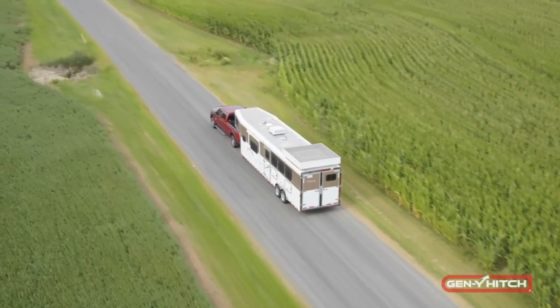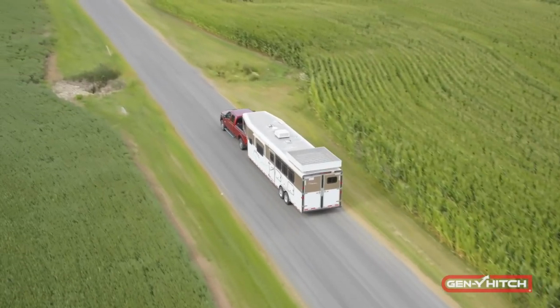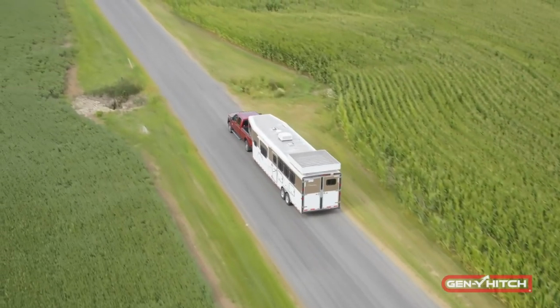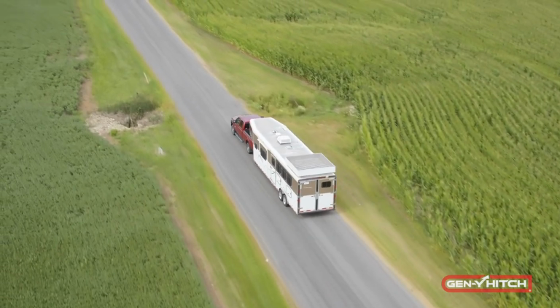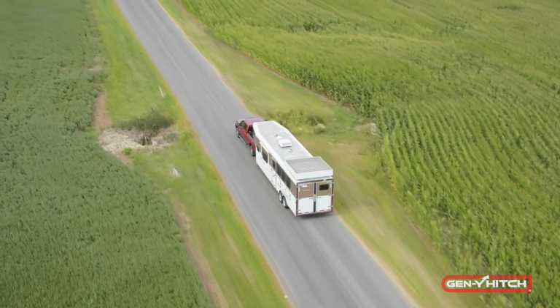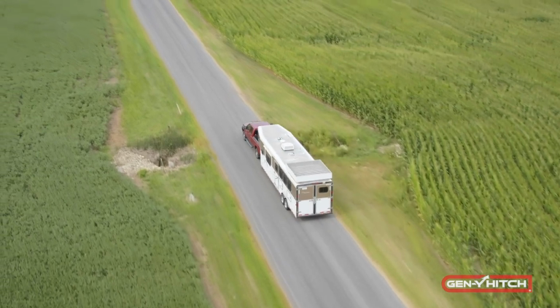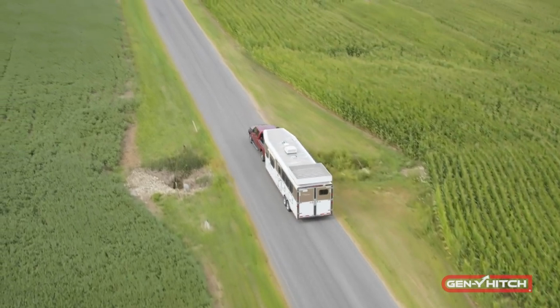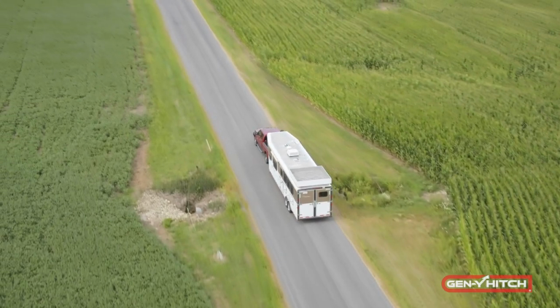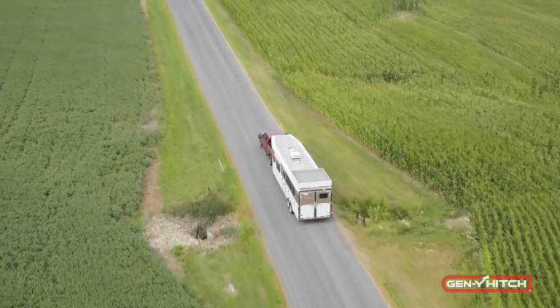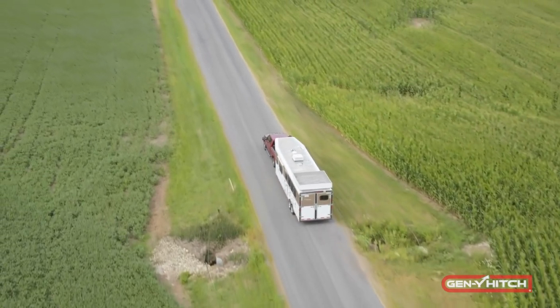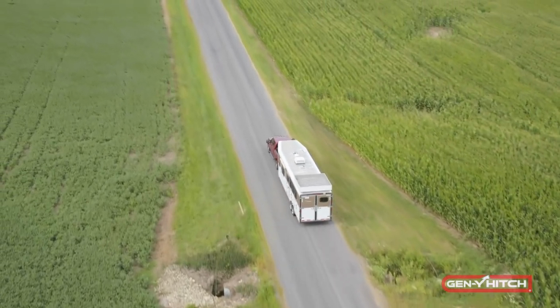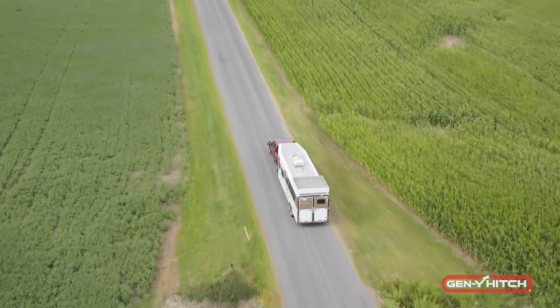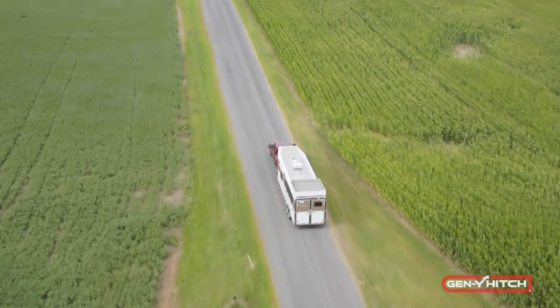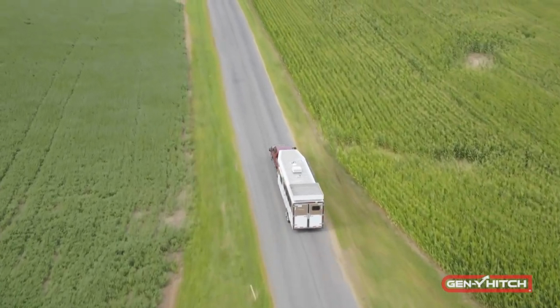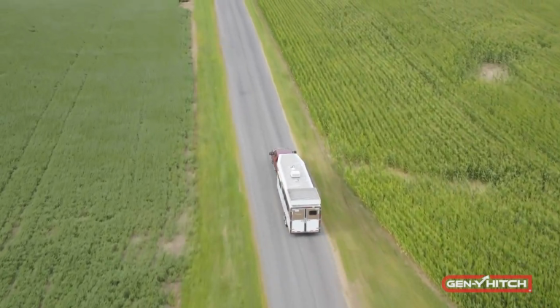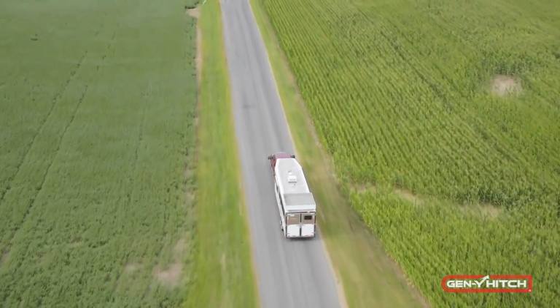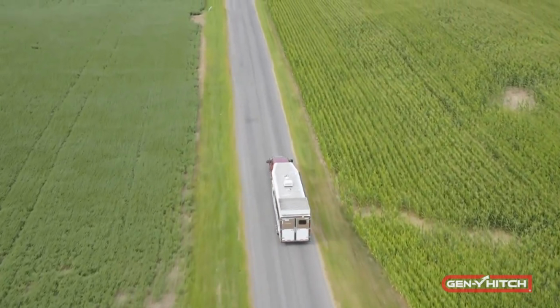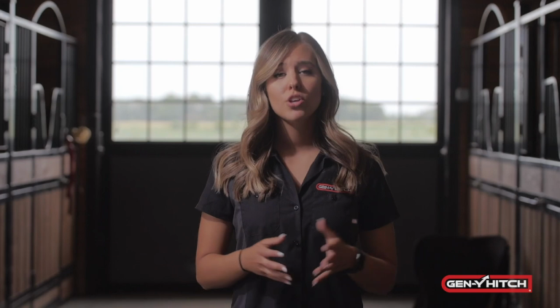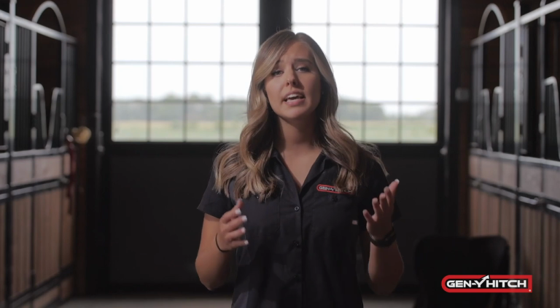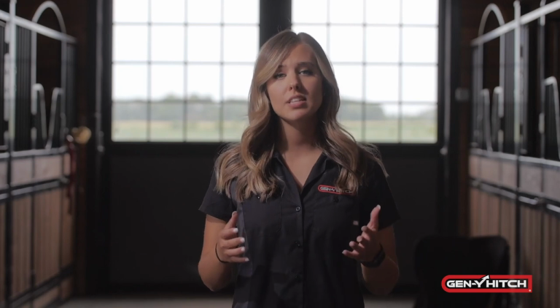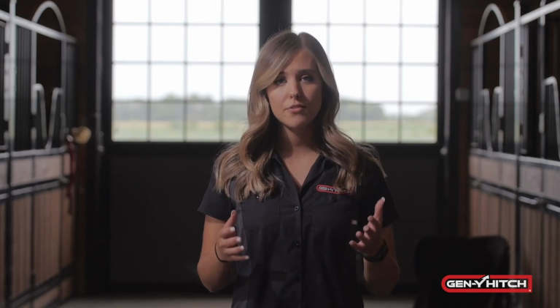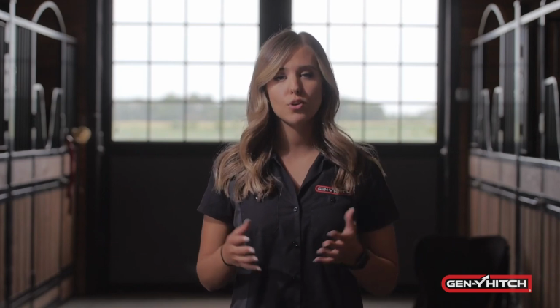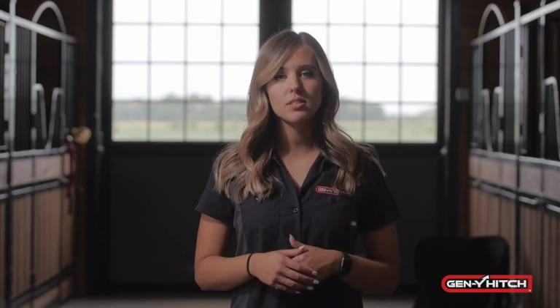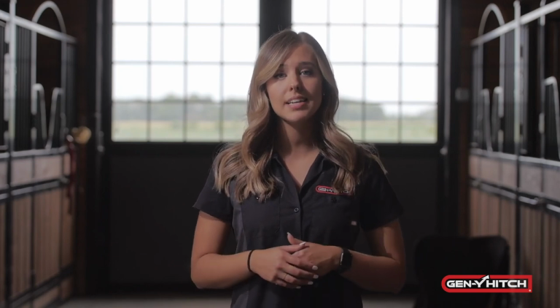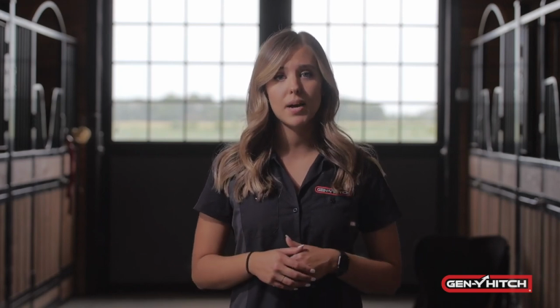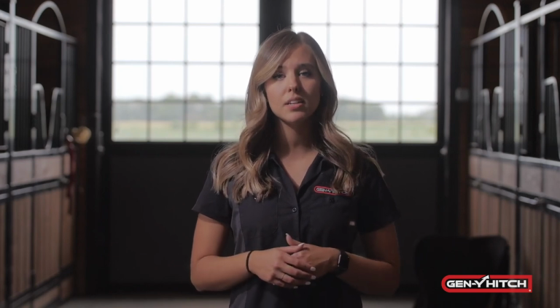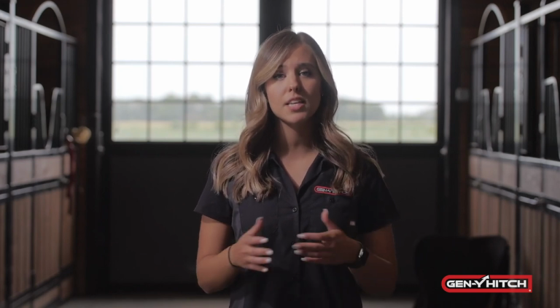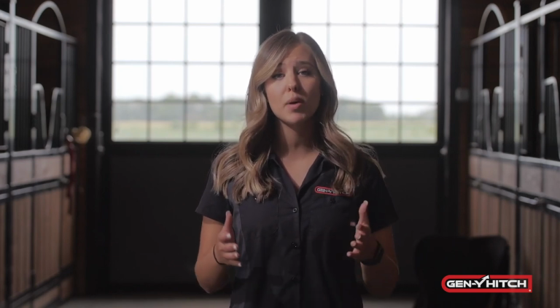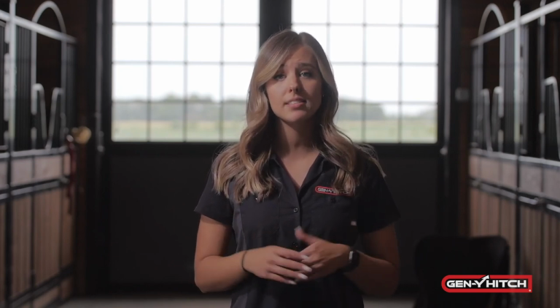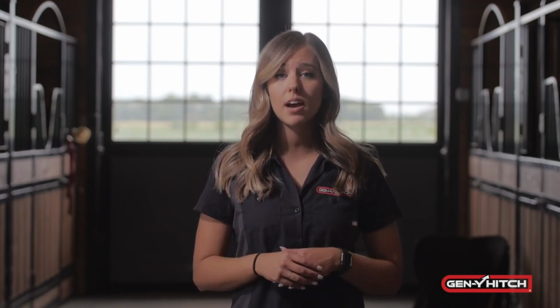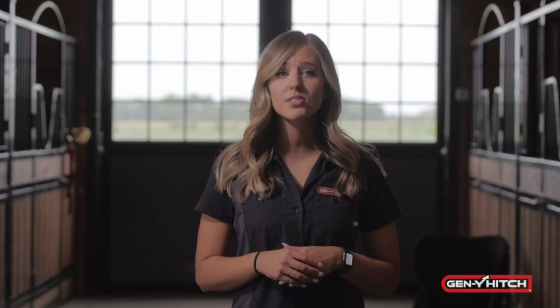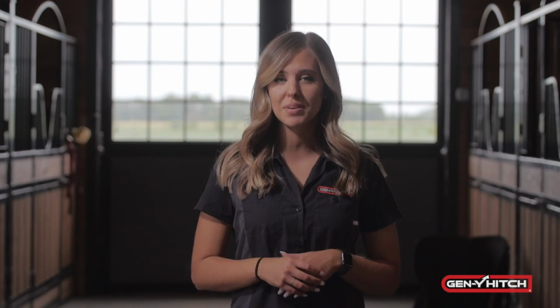This product easily replaces the coupler that you currently have in your trailer and will fit pretty much all trailers out there on the market. Using a hitch that is safer for your horses and has a possibility of saving you money at the same time is hard to beat.